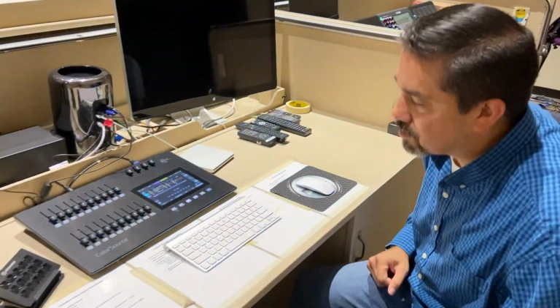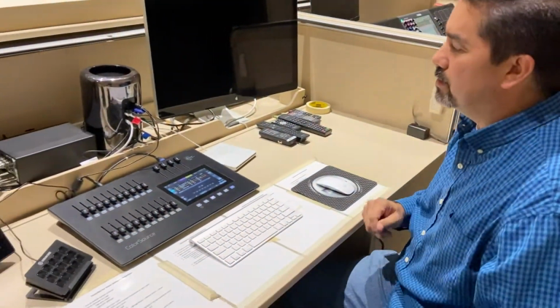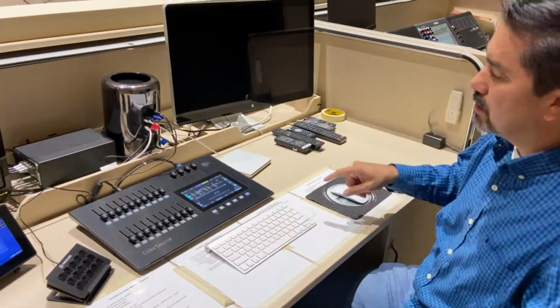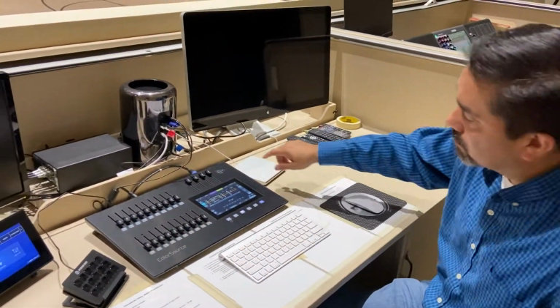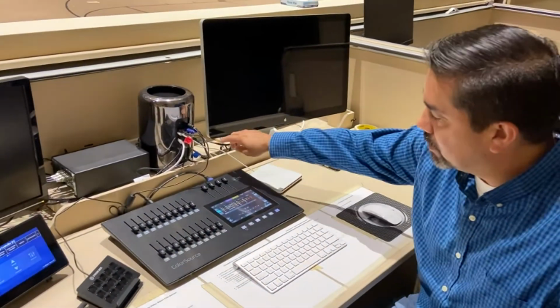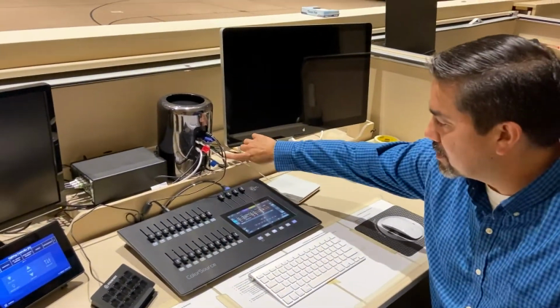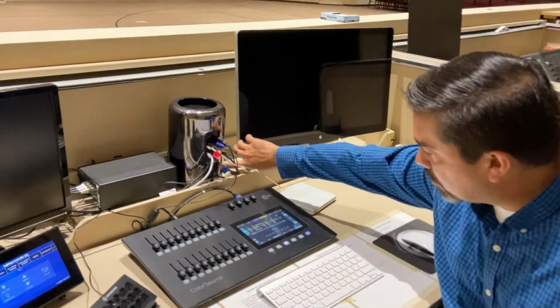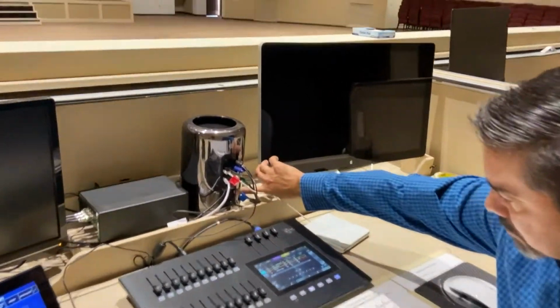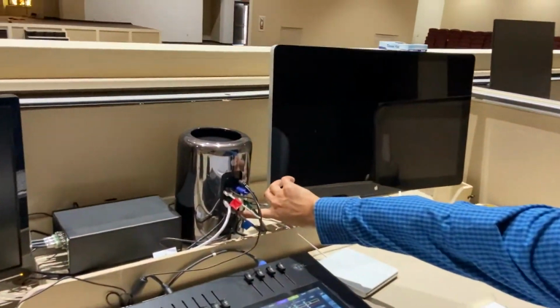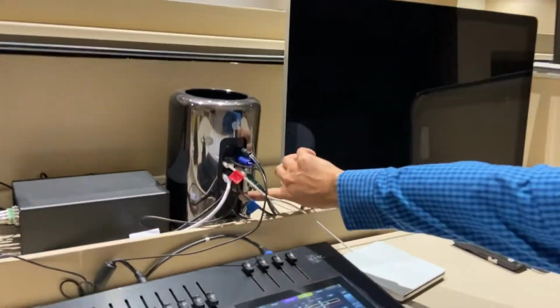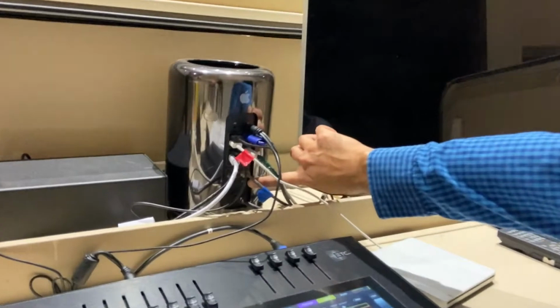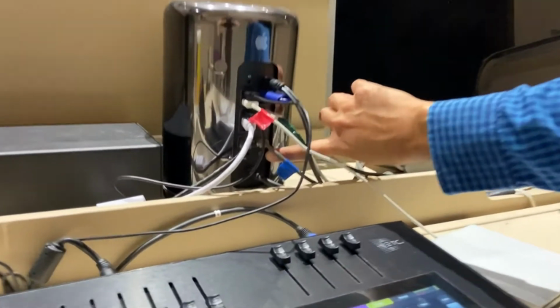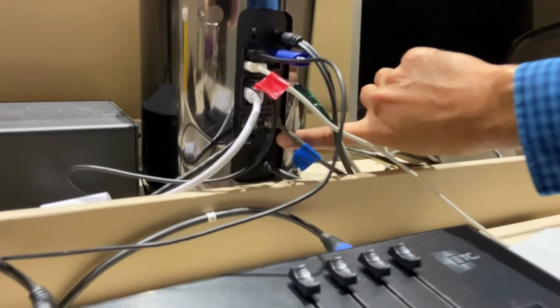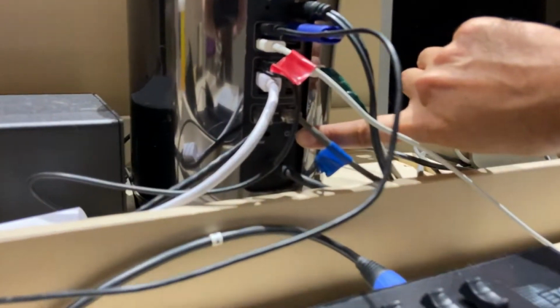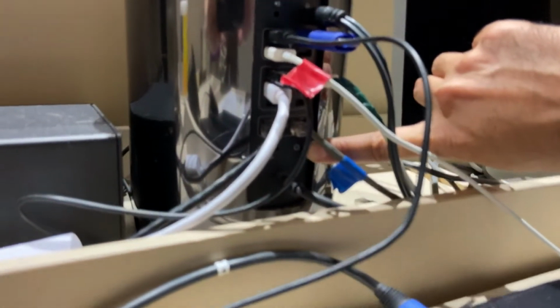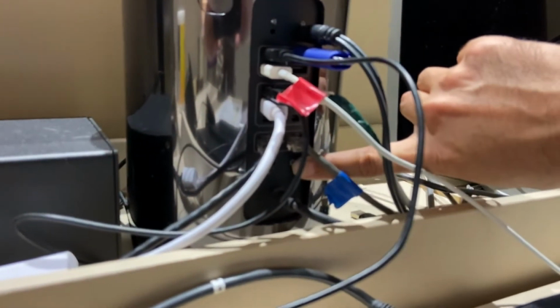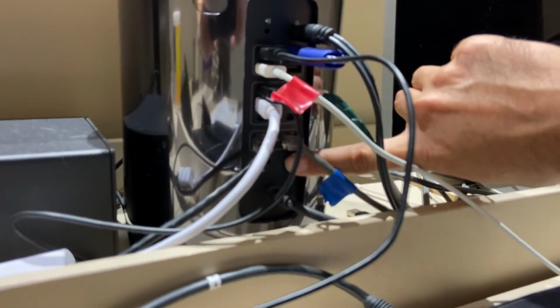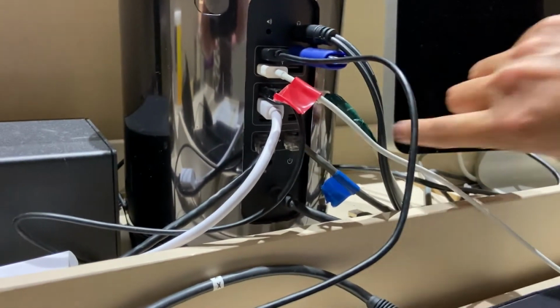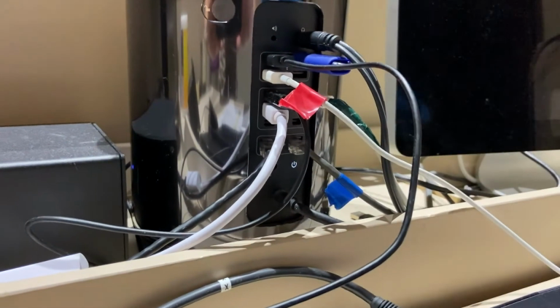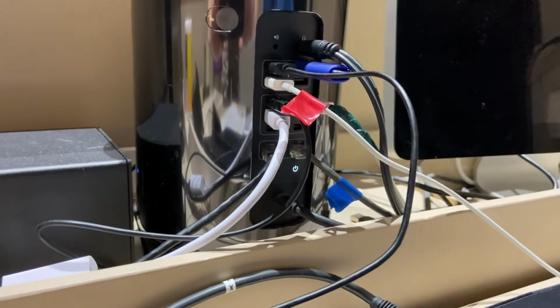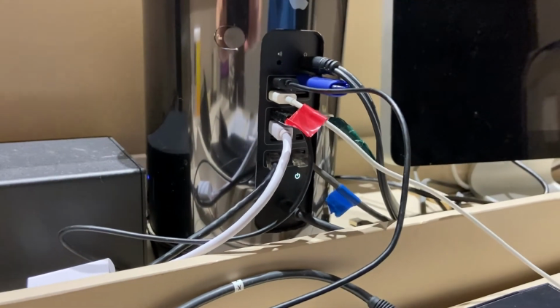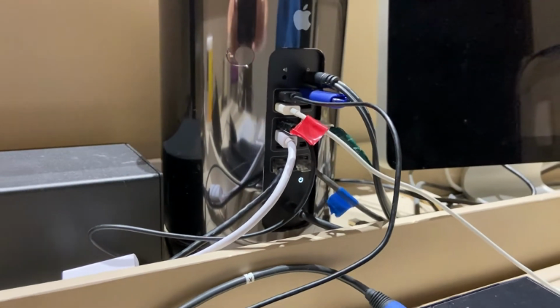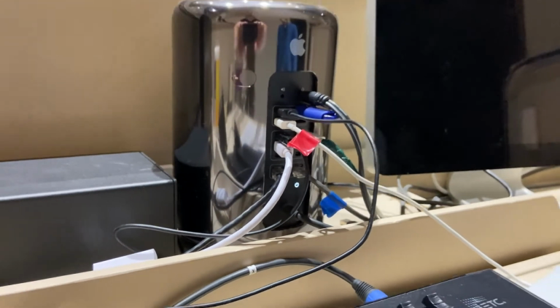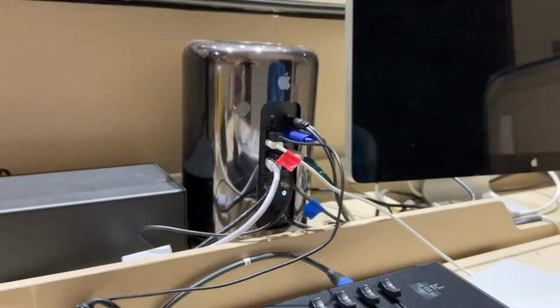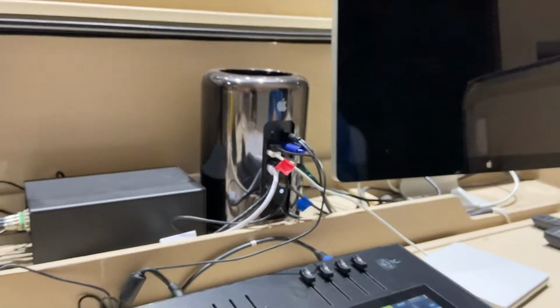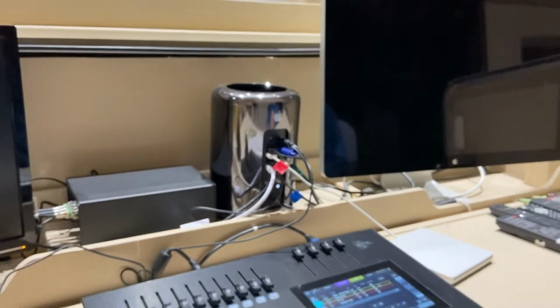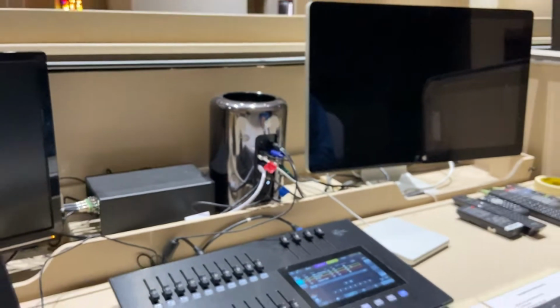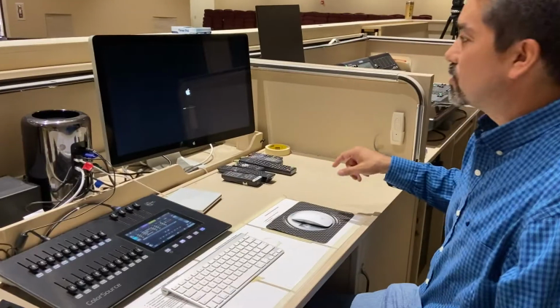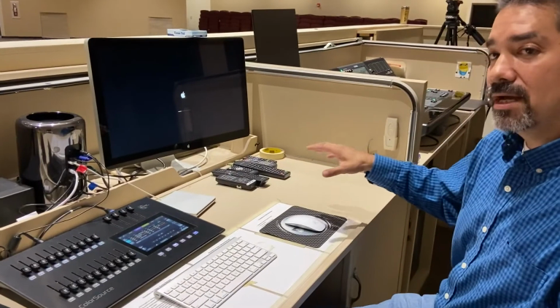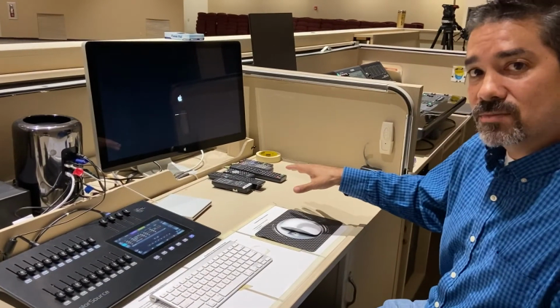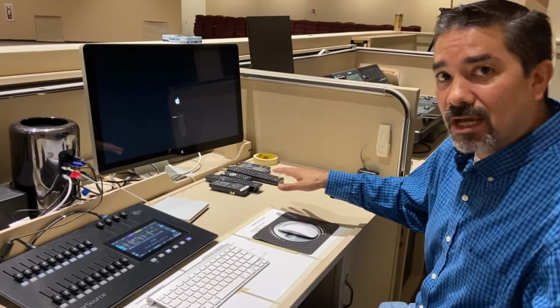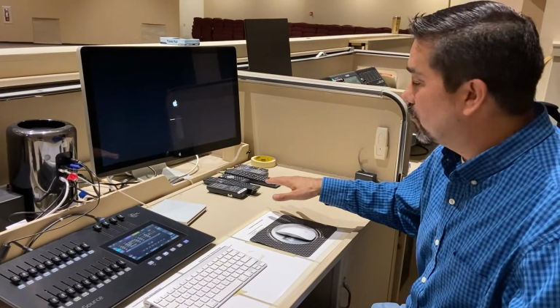Once you've raised the screens, you can reach over to the tower. There is a power button down in the lower right side — press that and it'll bring your computers up.